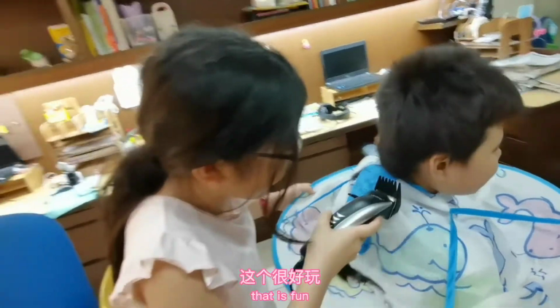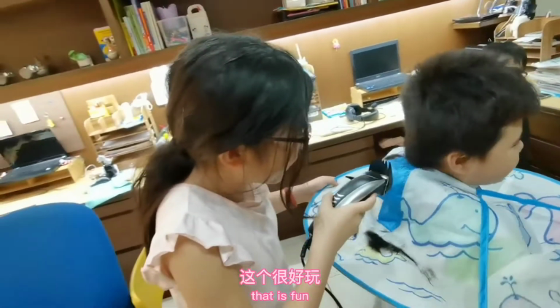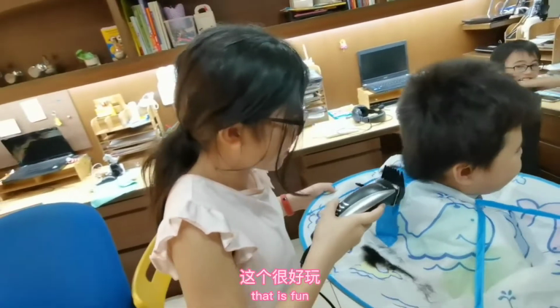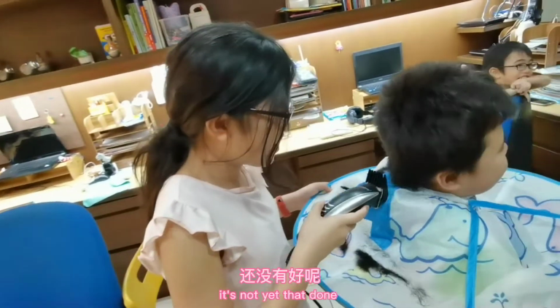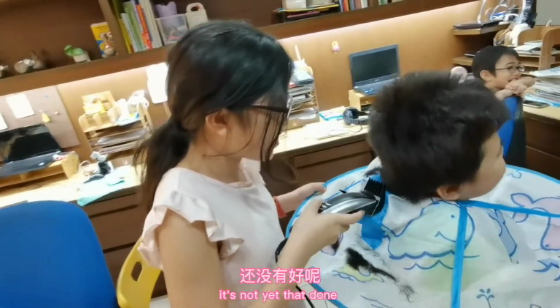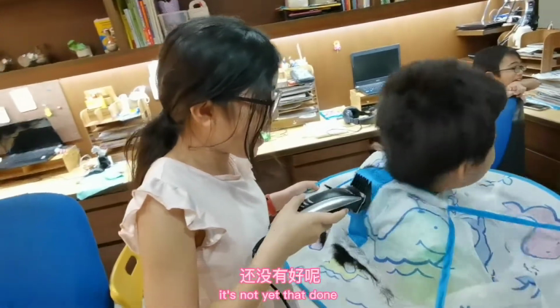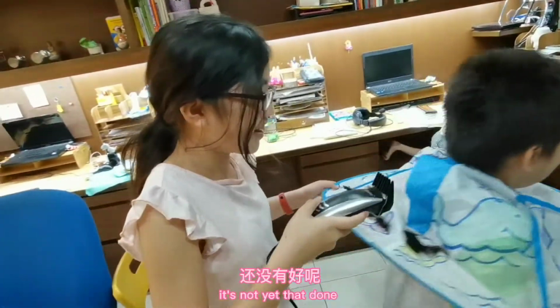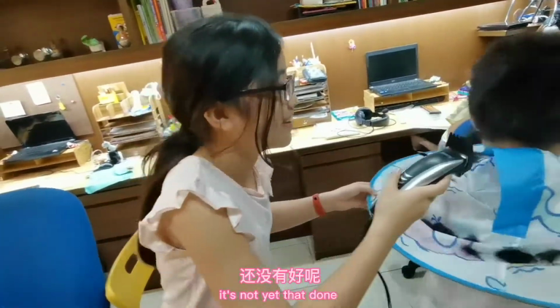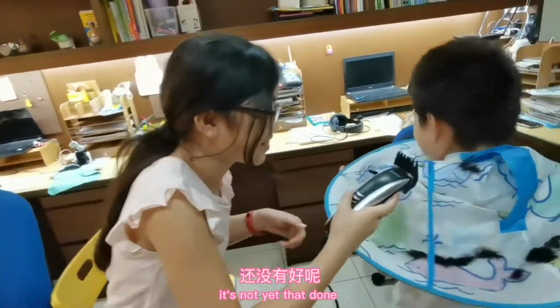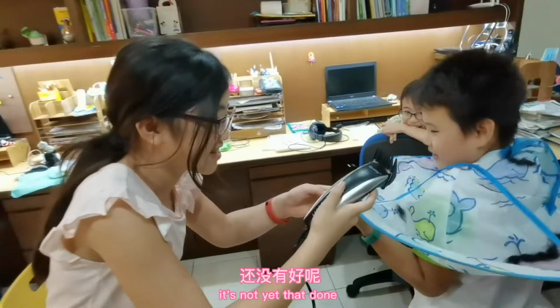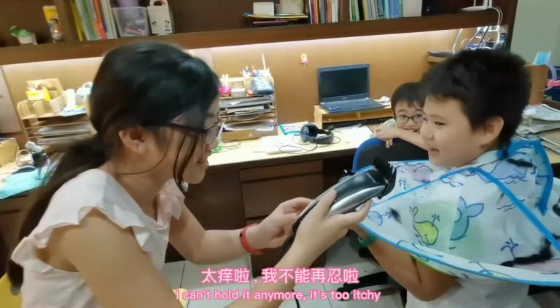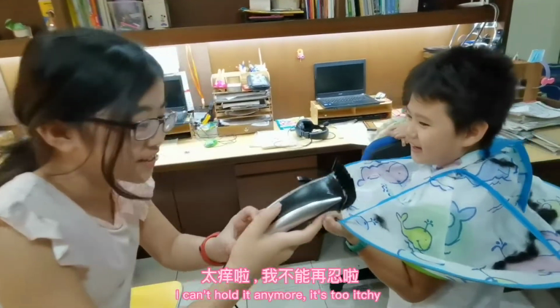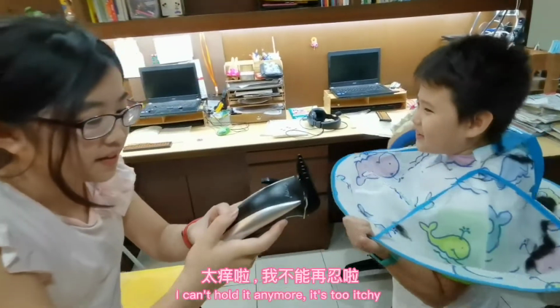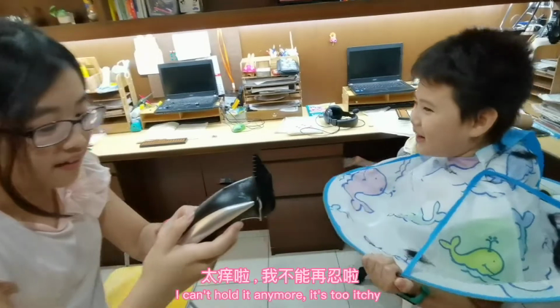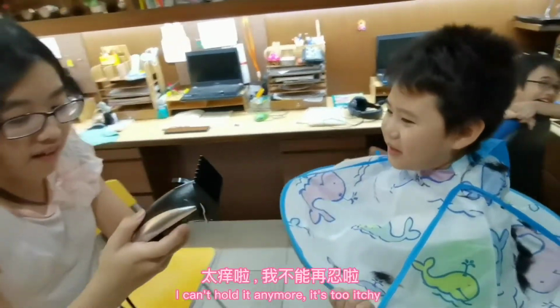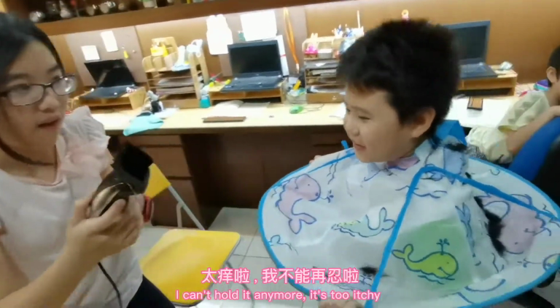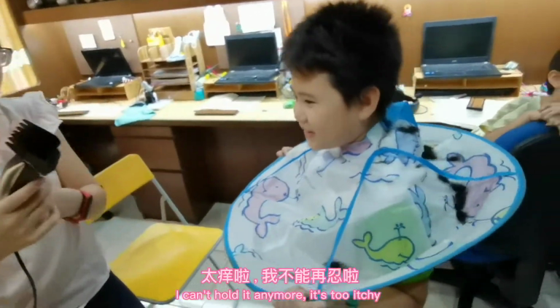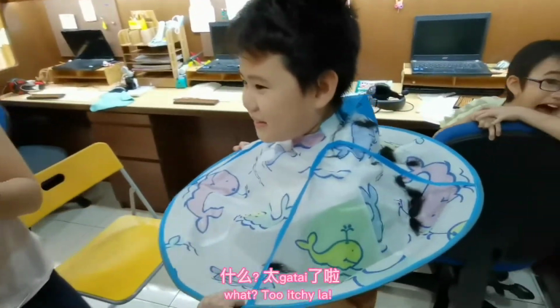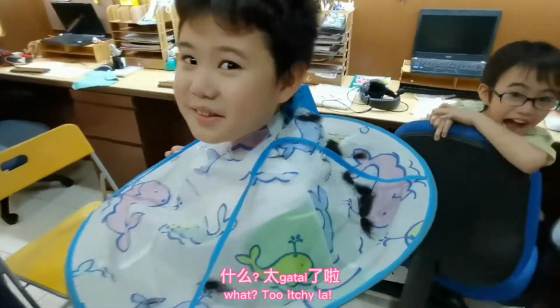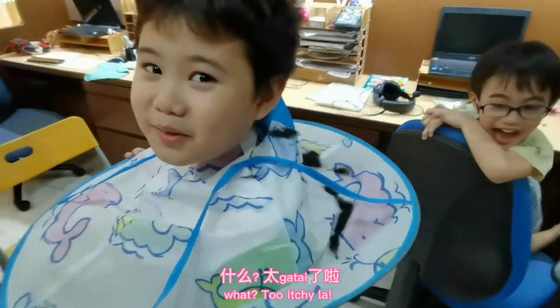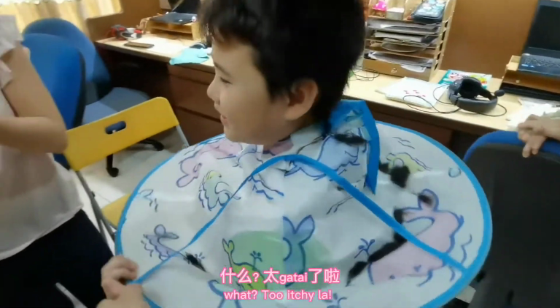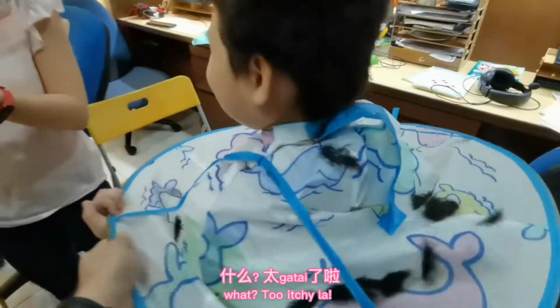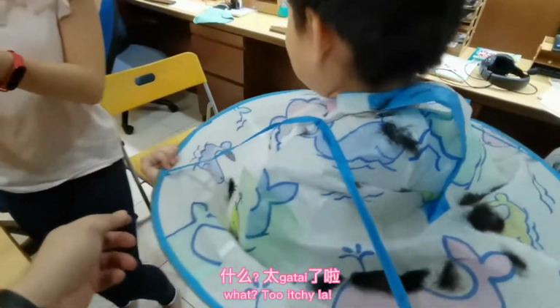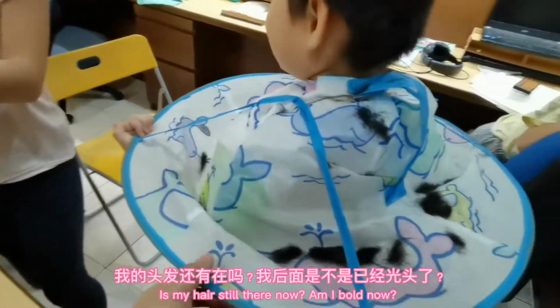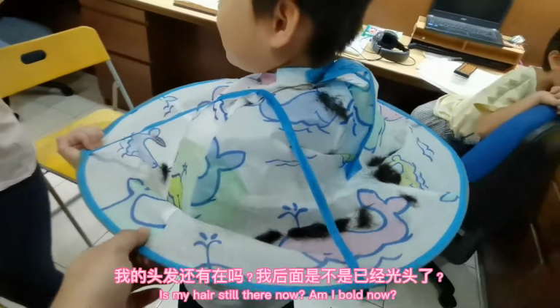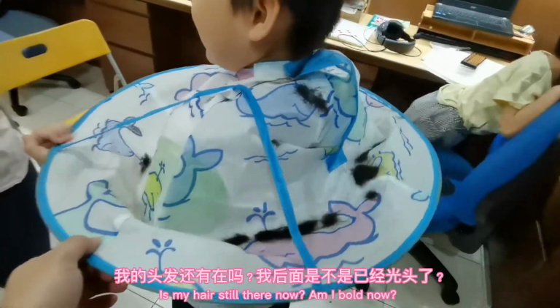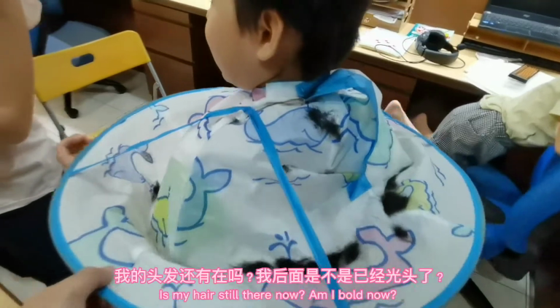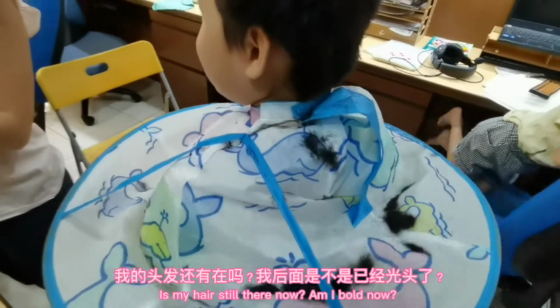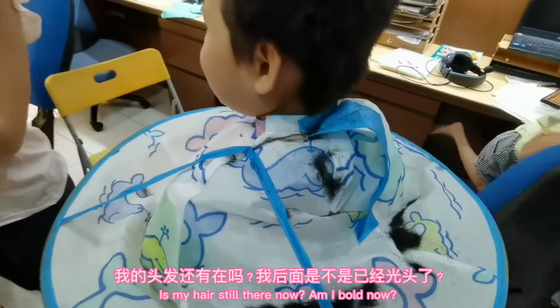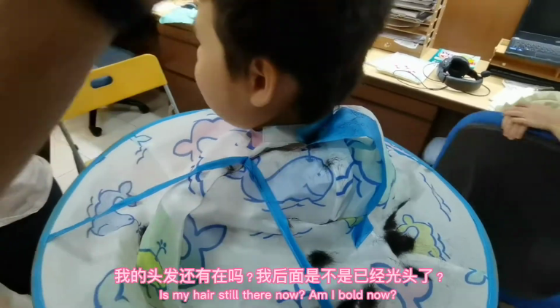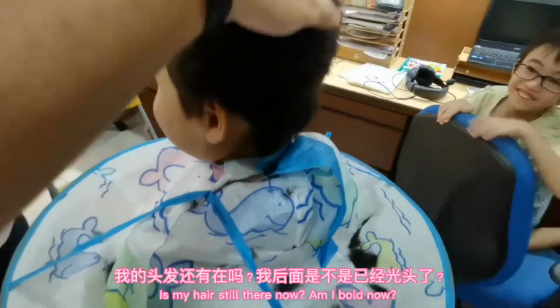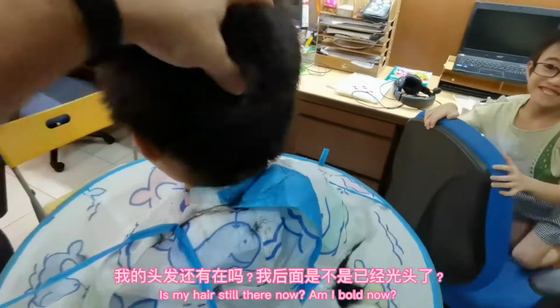Okay, done, done. It's not yet done. This is my Gucci. I can't help. I can't hold it anymore. What? My Gucci. Is my hair rare? Am I bald now?